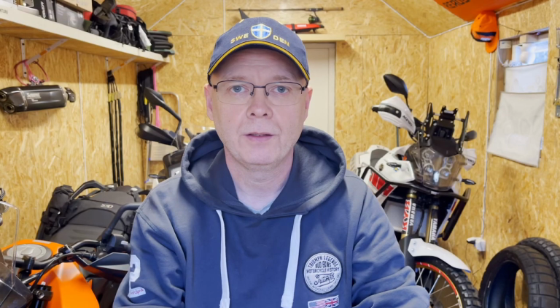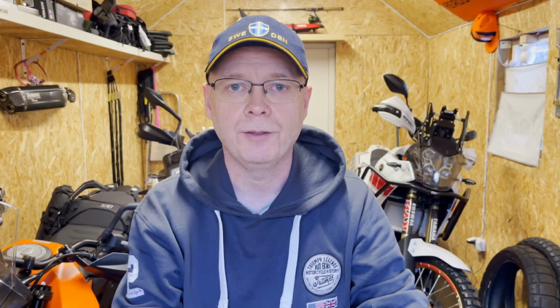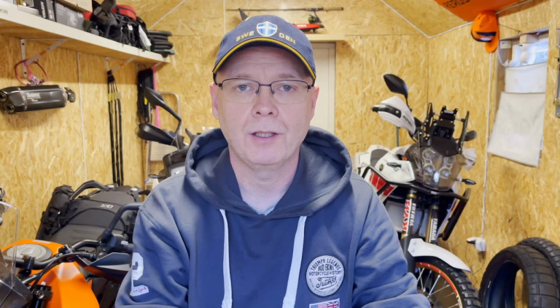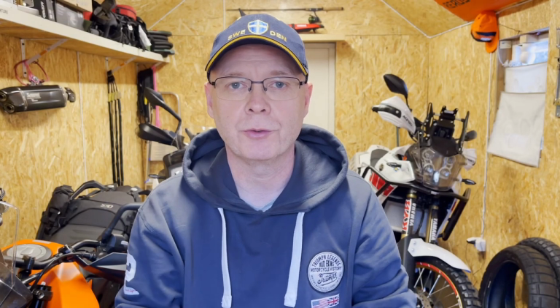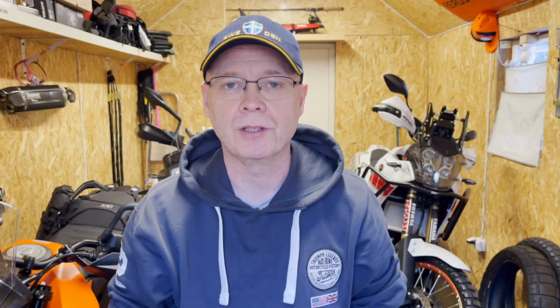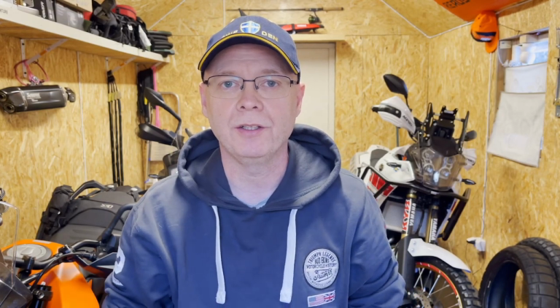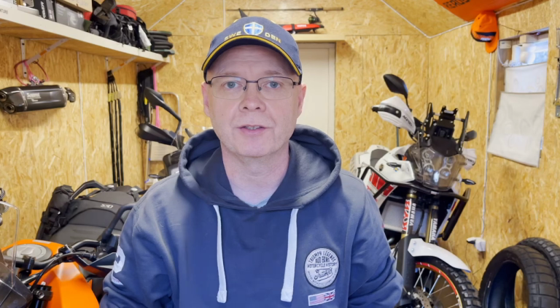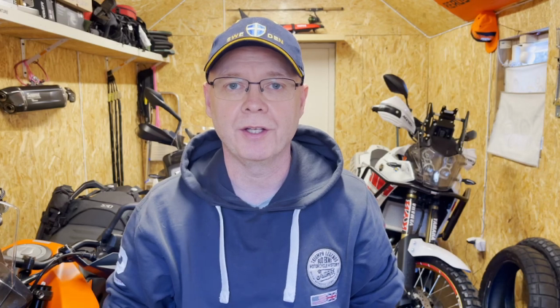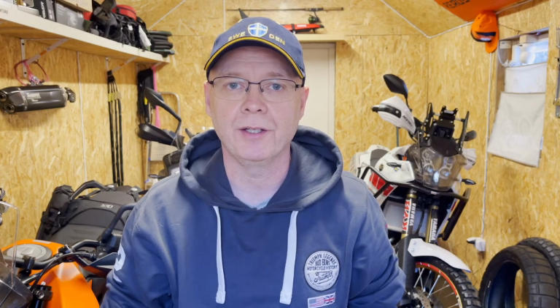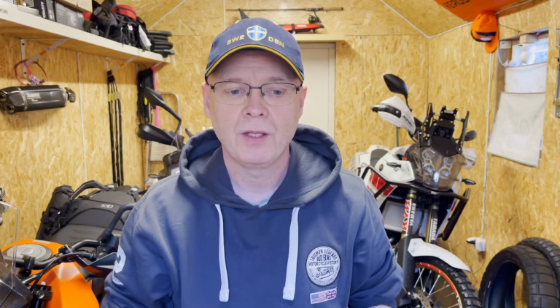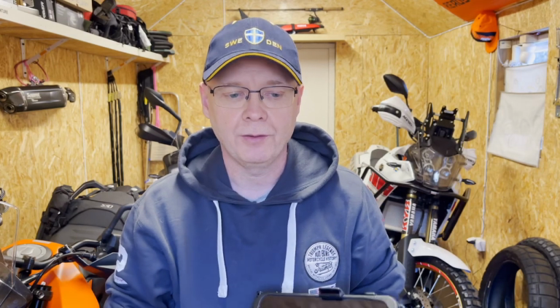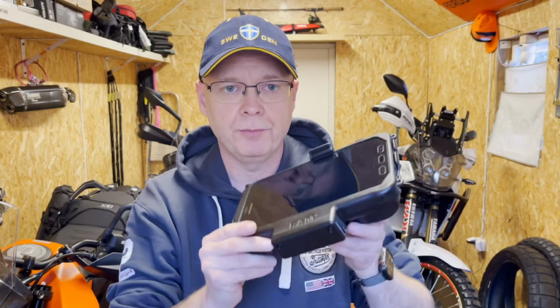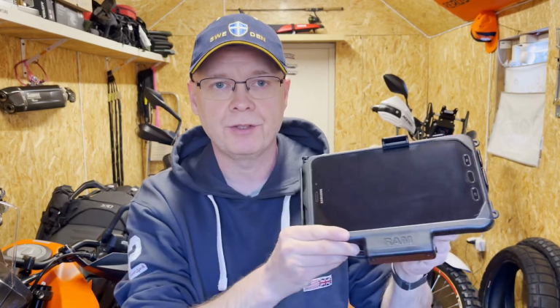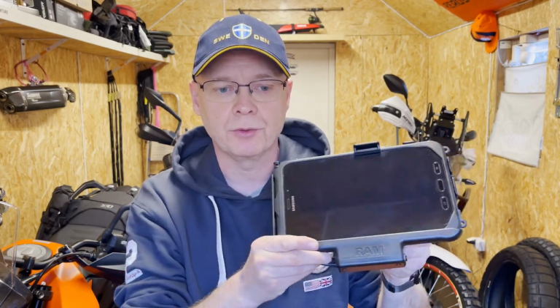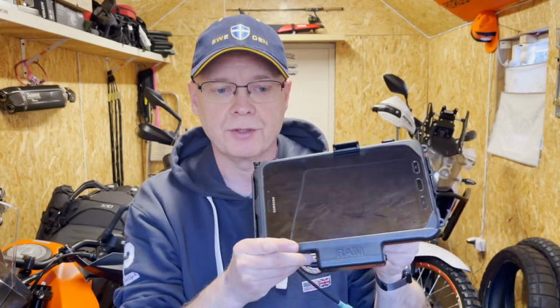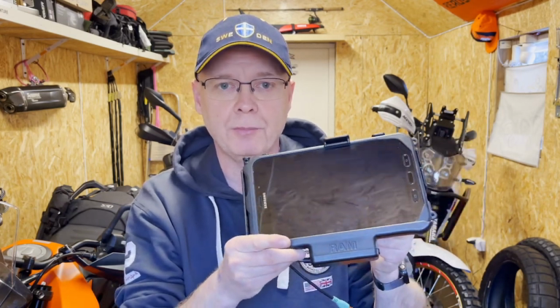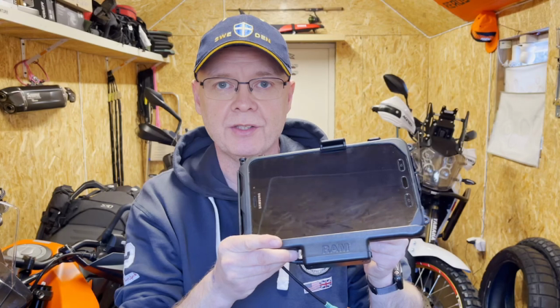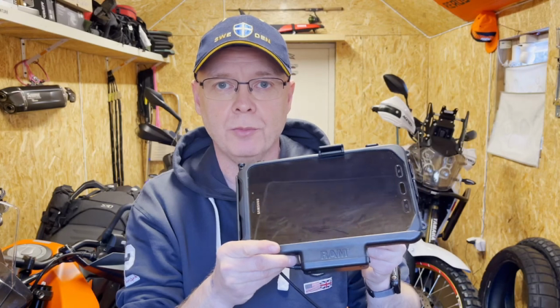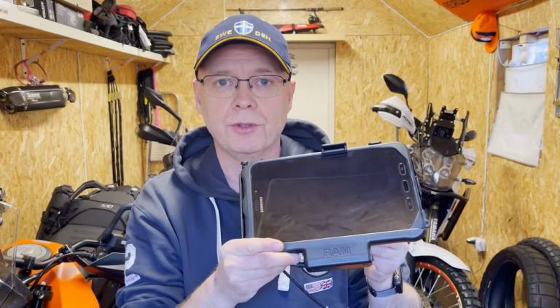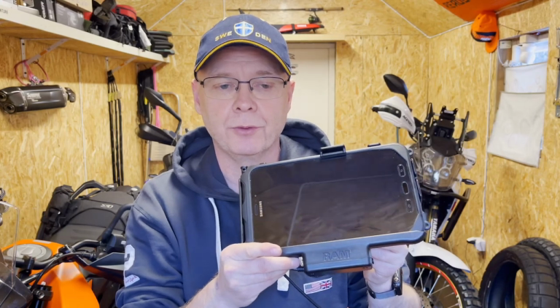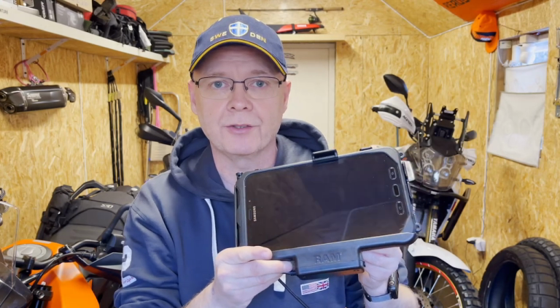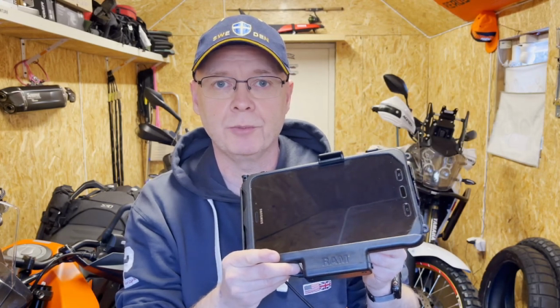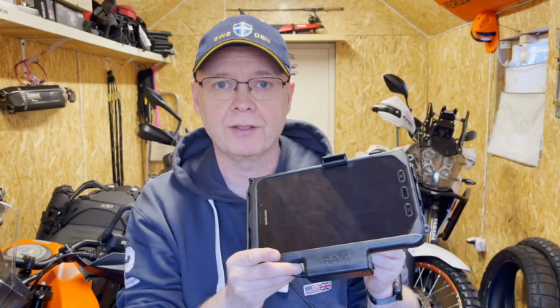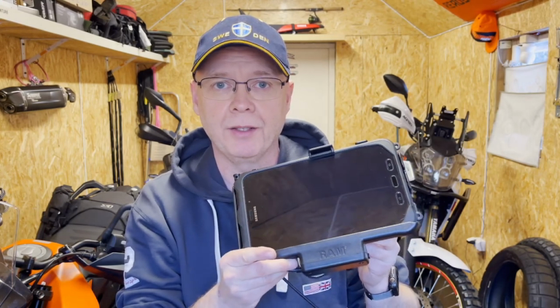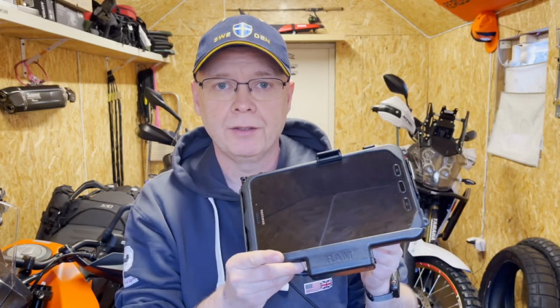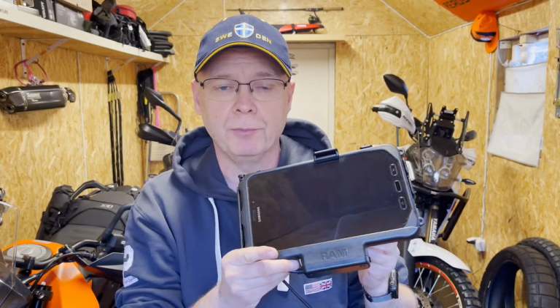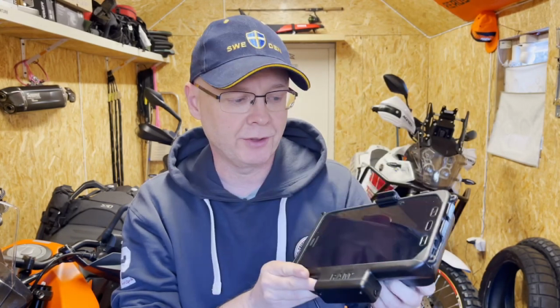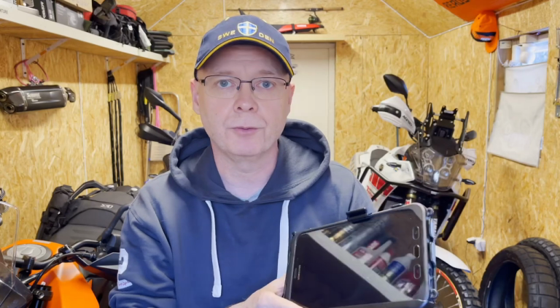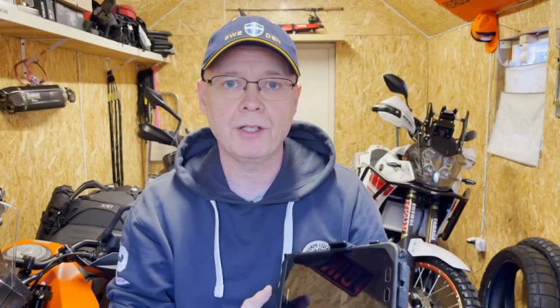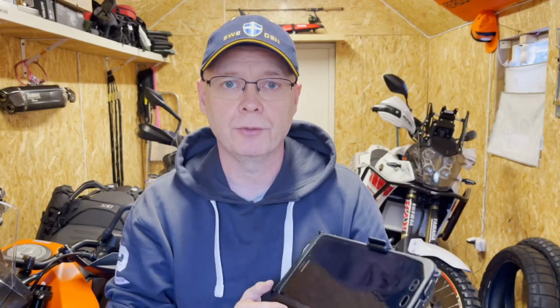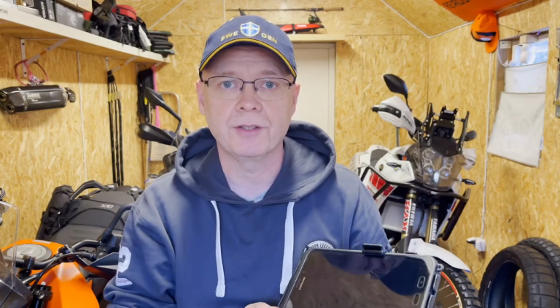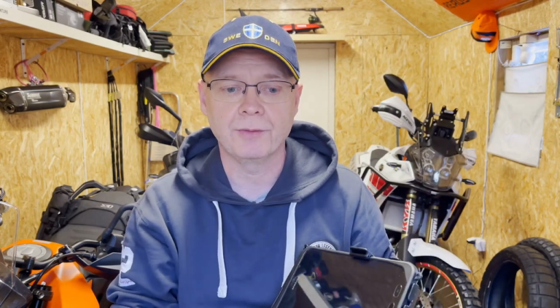Hi, I want to show you a little idea I got the other day. I've just recently bought this RAM mount EZ-Roller mount for the Galaxy Tab 2 Active pad that I will be using for navigation on my Tenere 700.